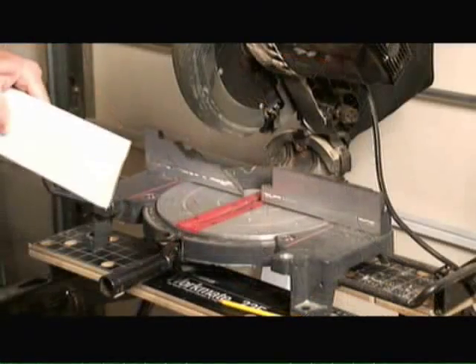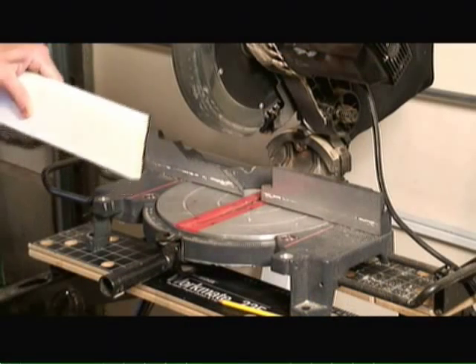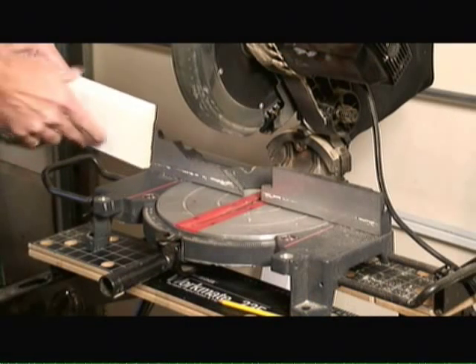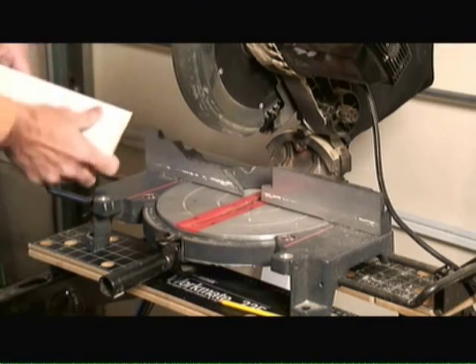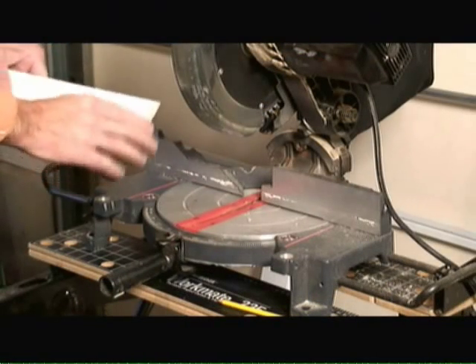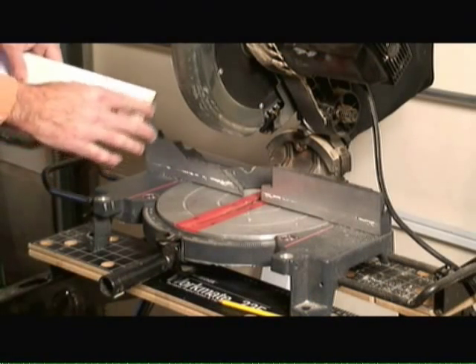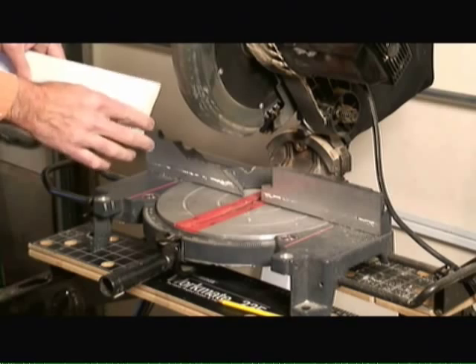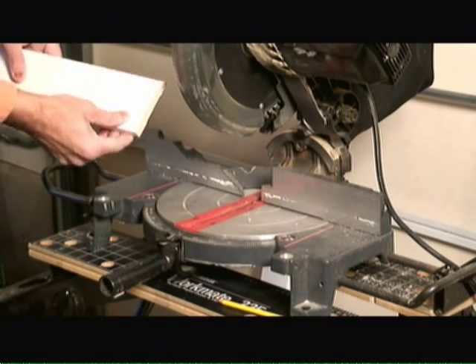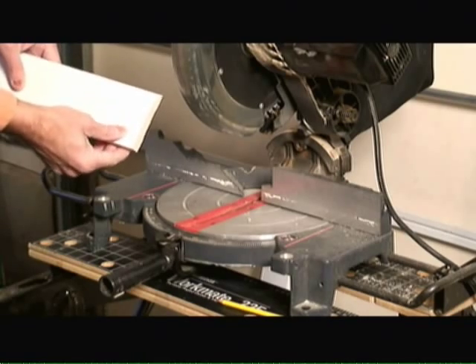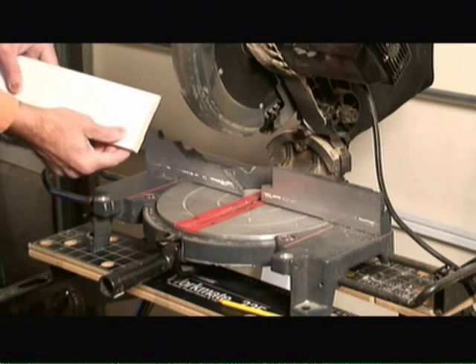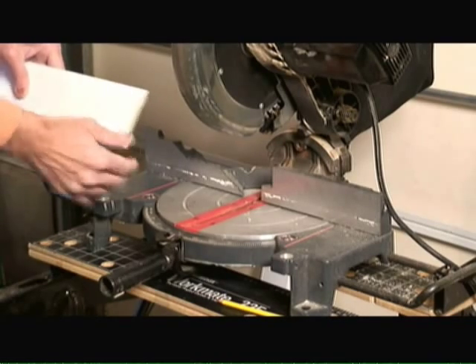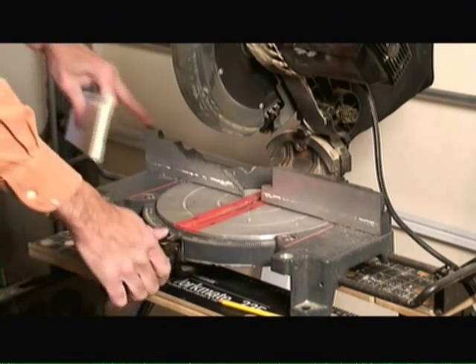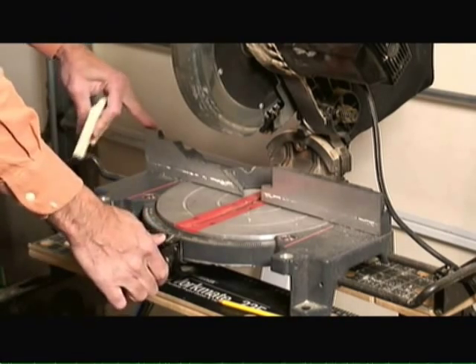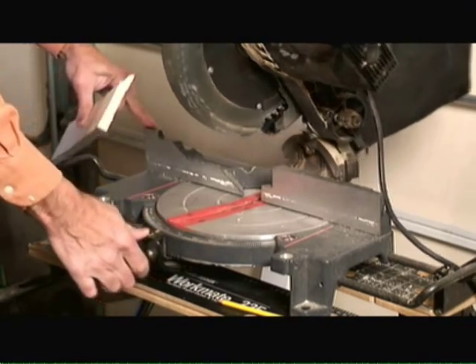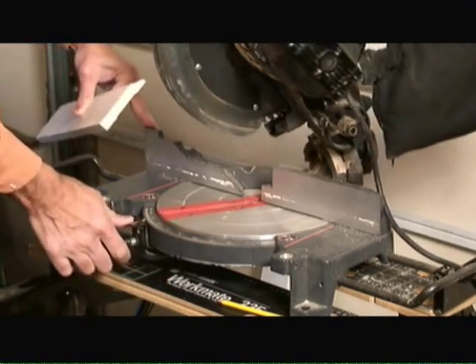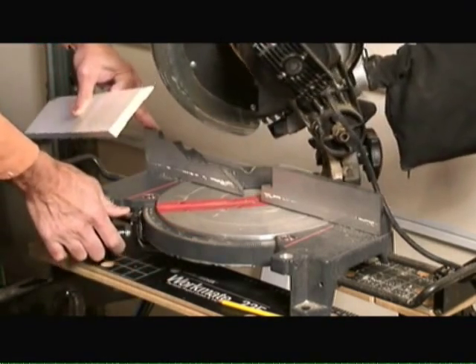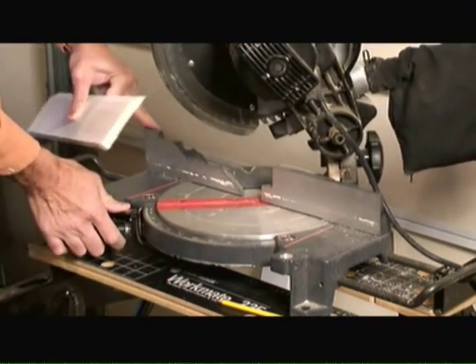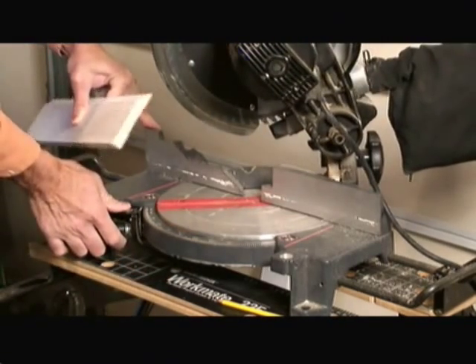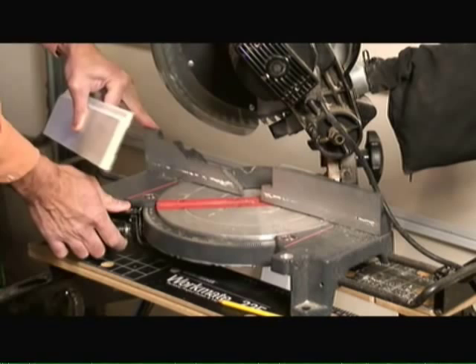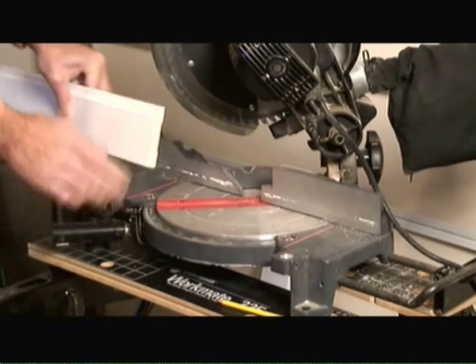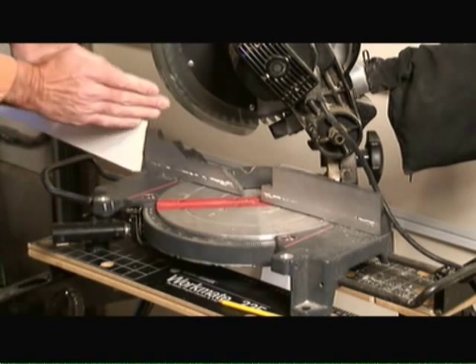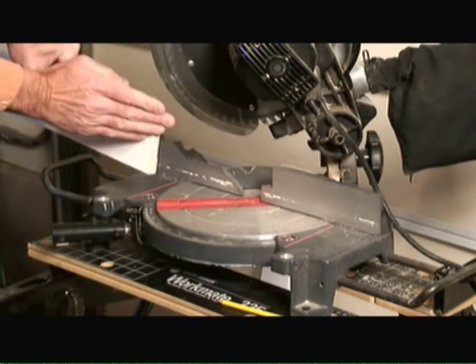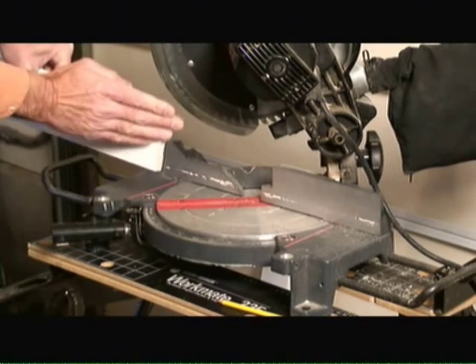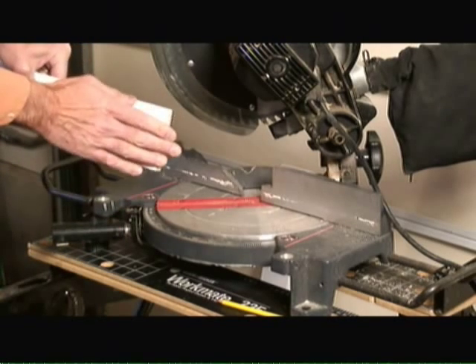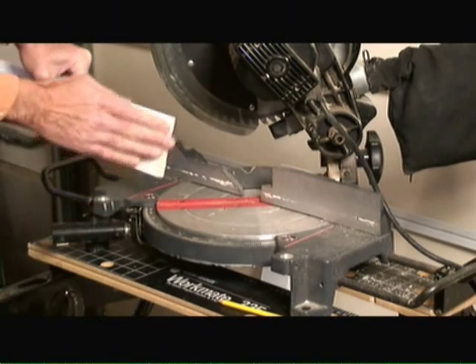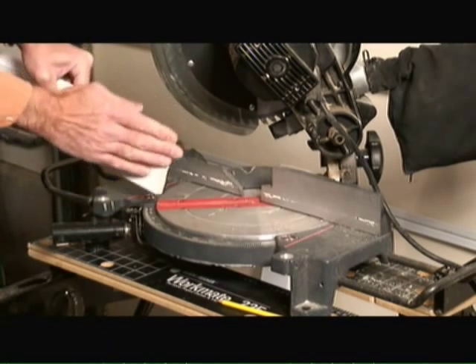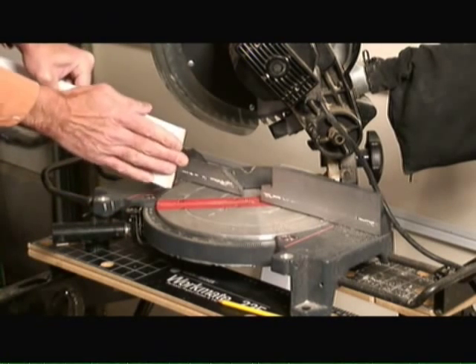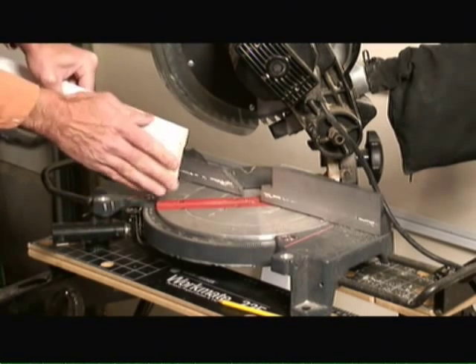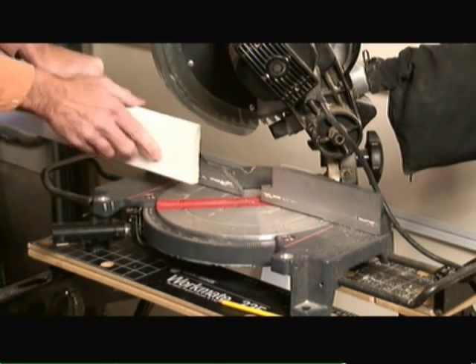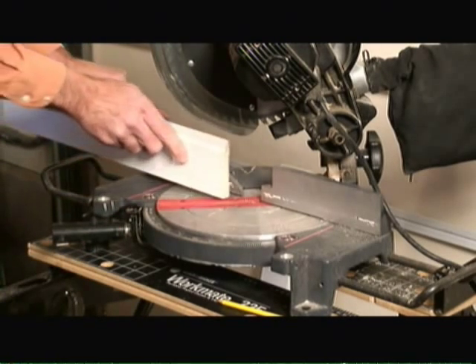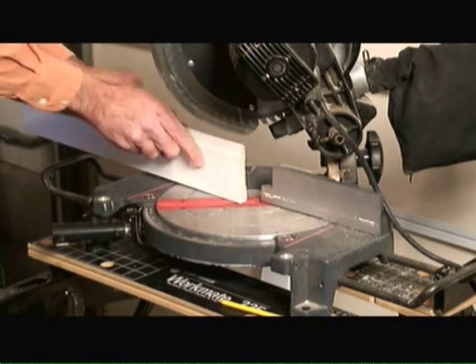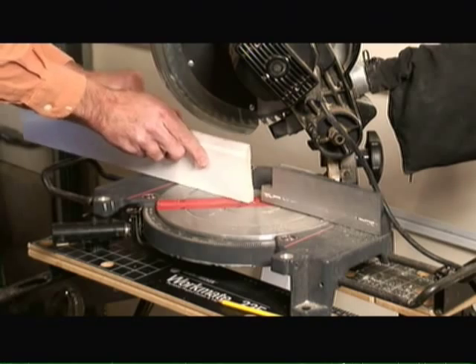So the first step in coping an end of a piece of baseboard trim is to set the saw at a 45 degree angle so we create an open face 45 degree angle cut with the piece of baseboard trim.